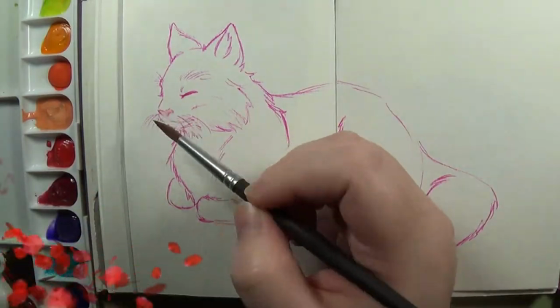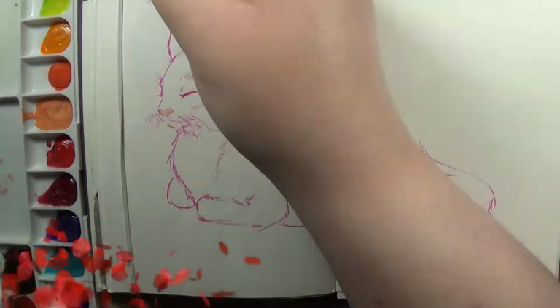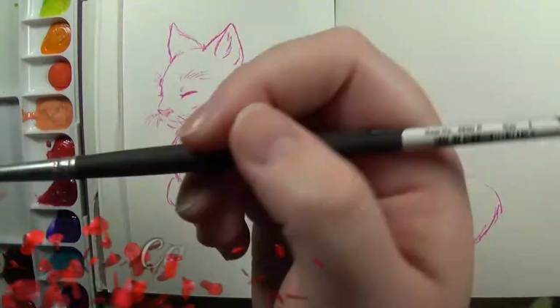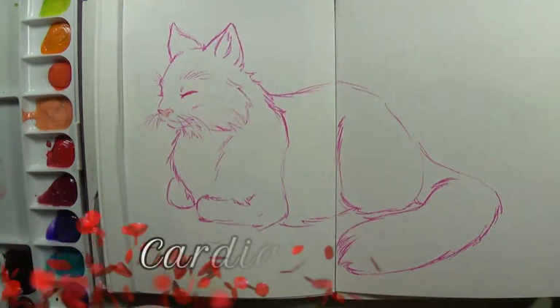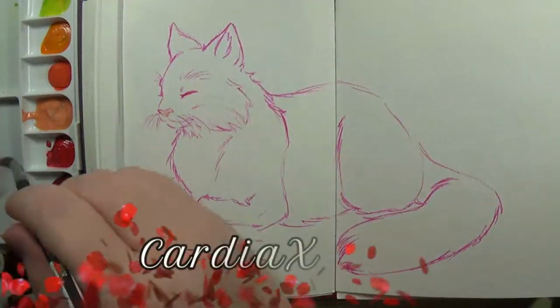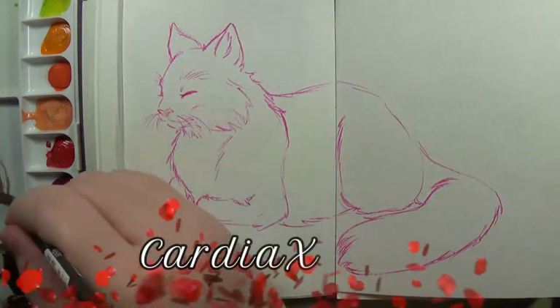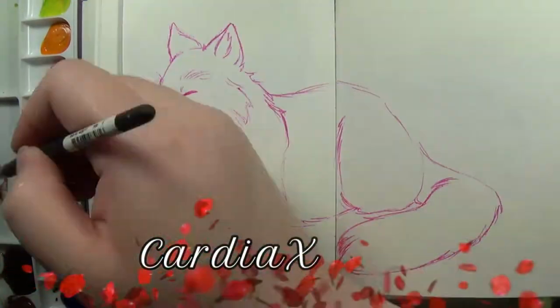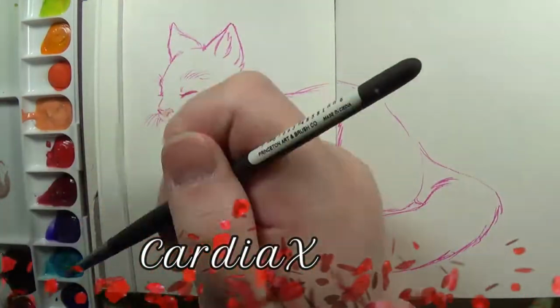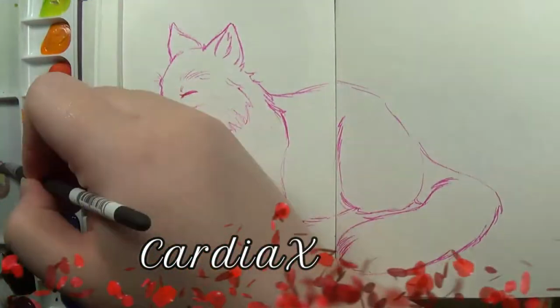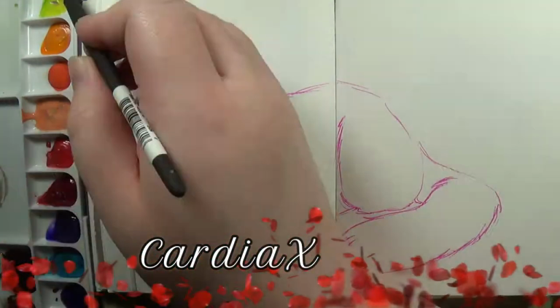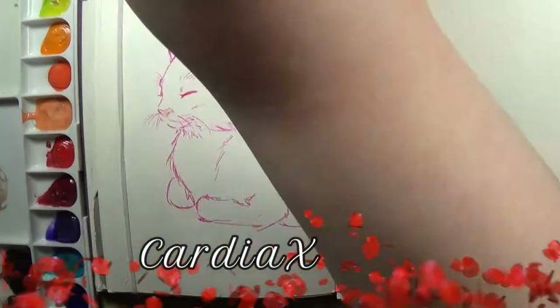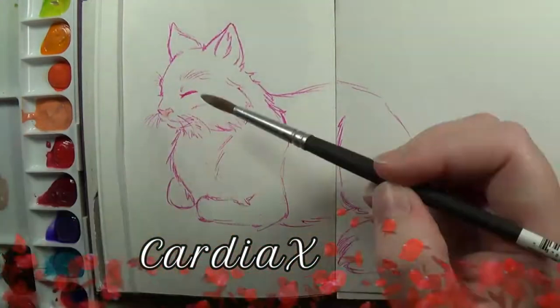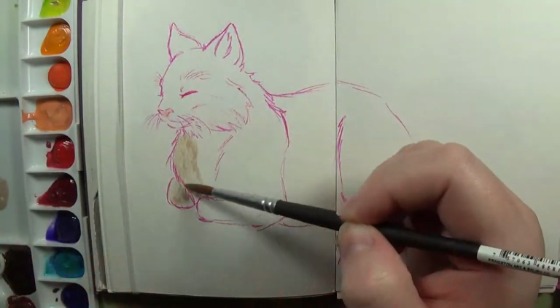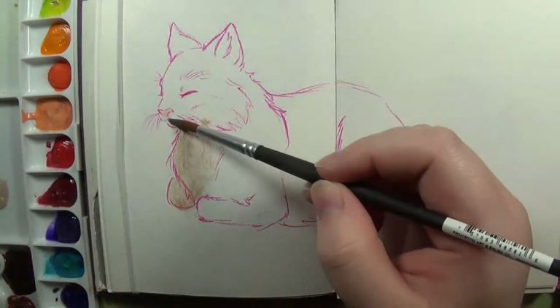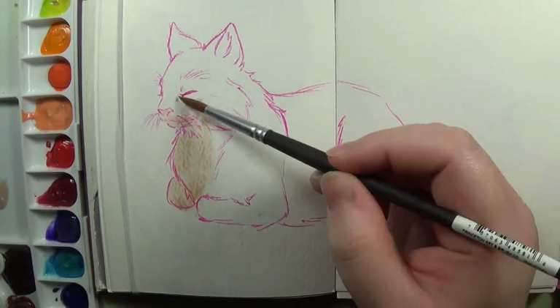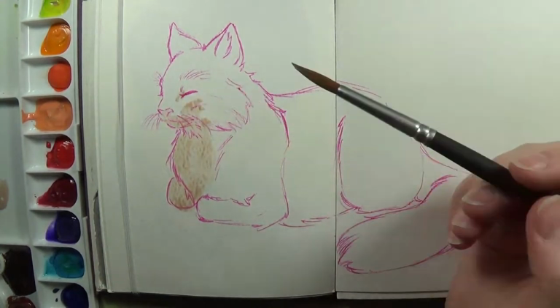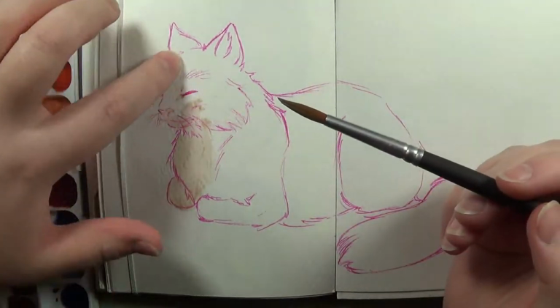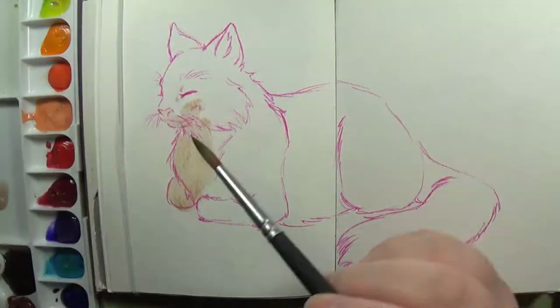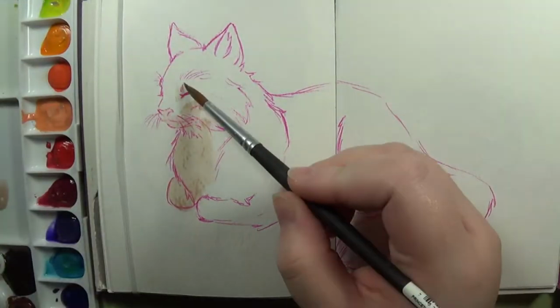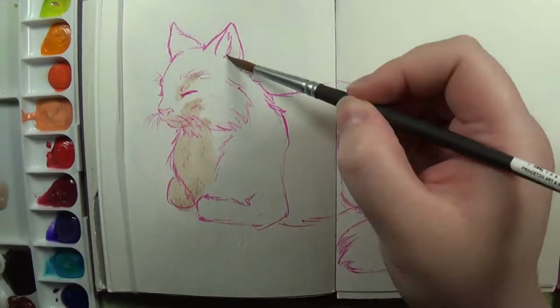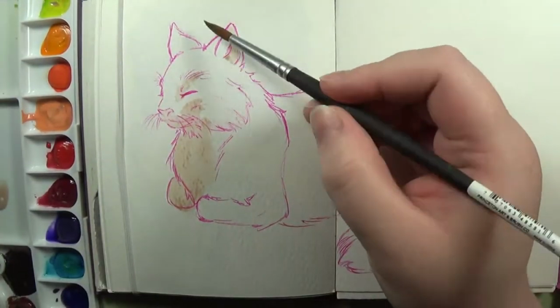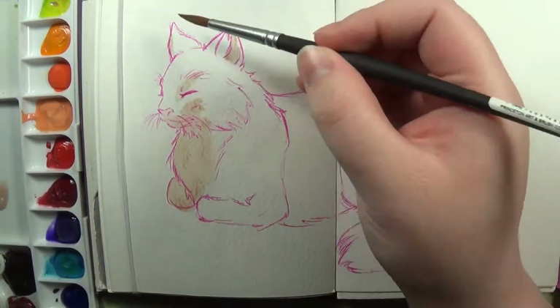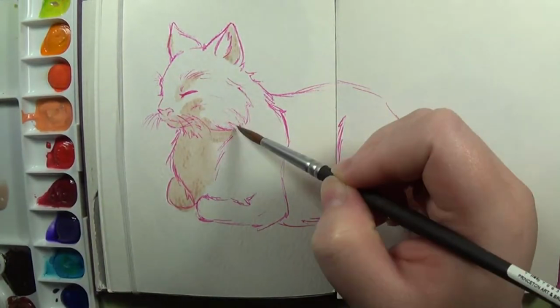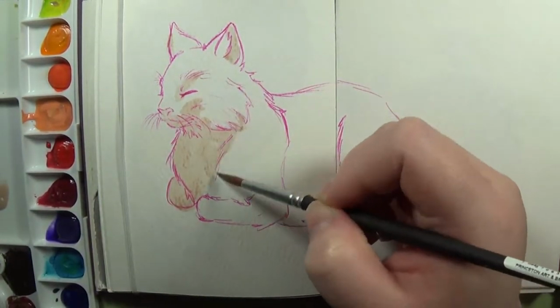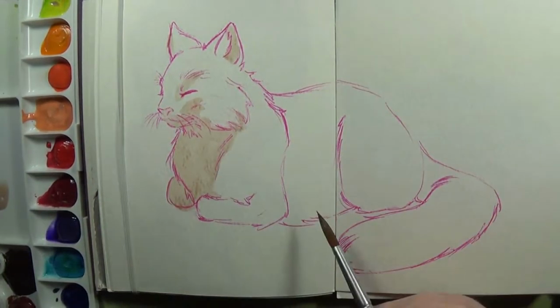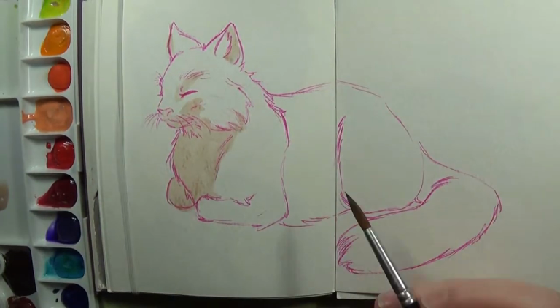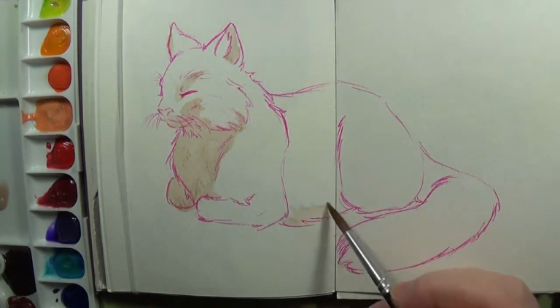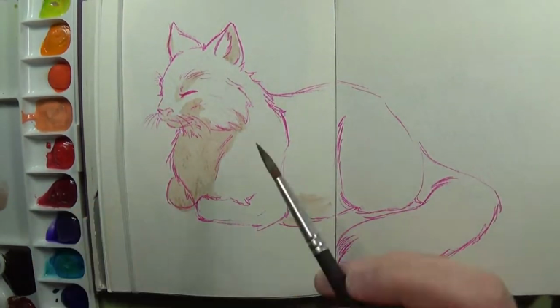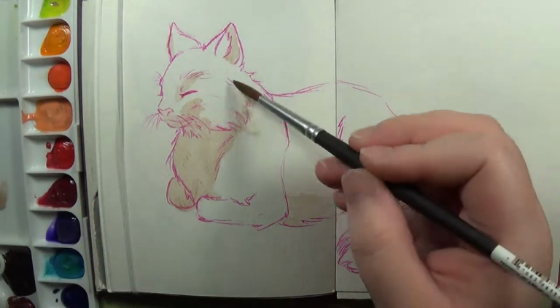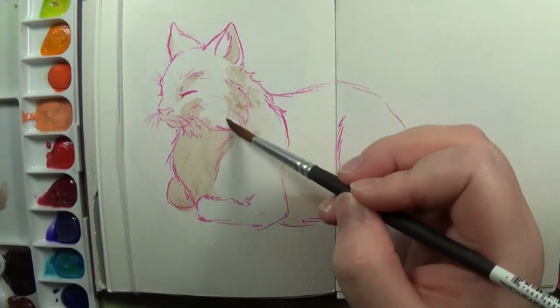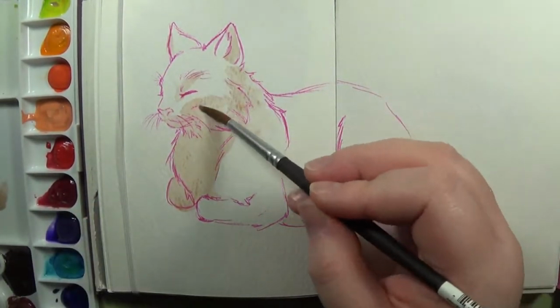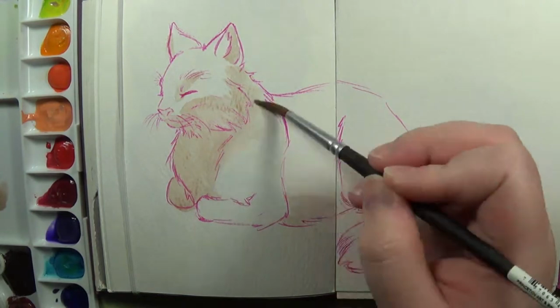Greetings, people of the internet! This is KardiaX, and today is a Work in Progress Wednesday, as well as a Playing with Wash video.